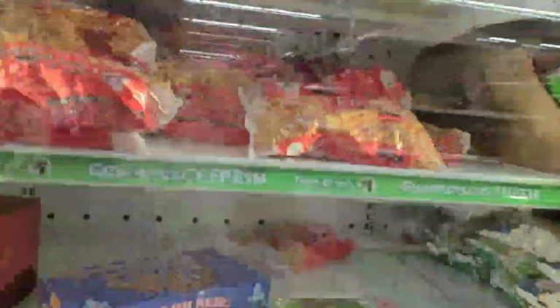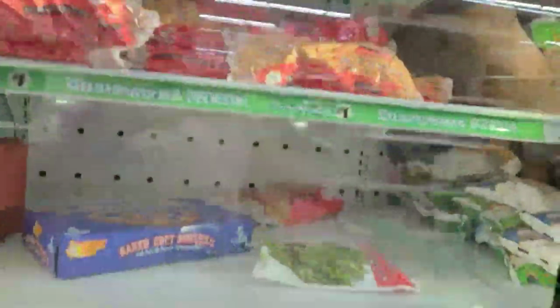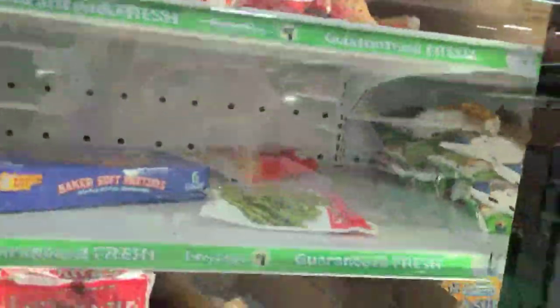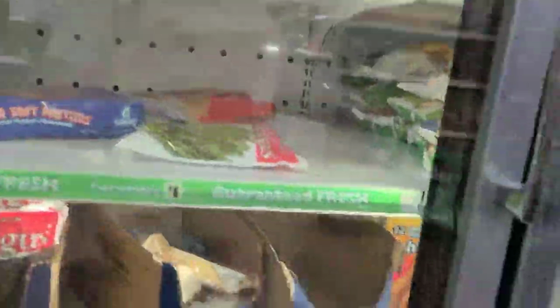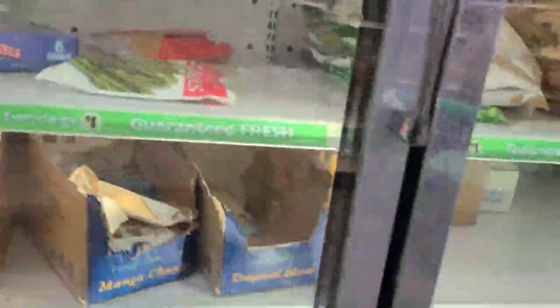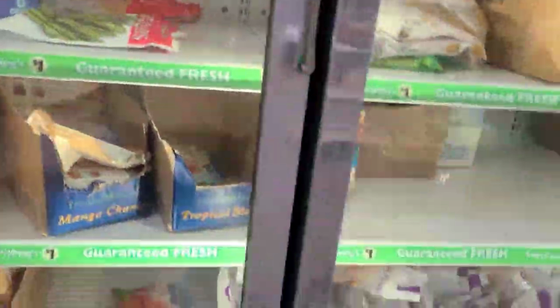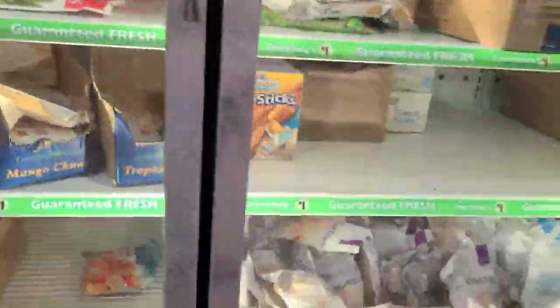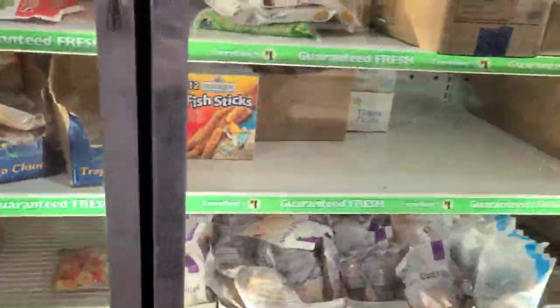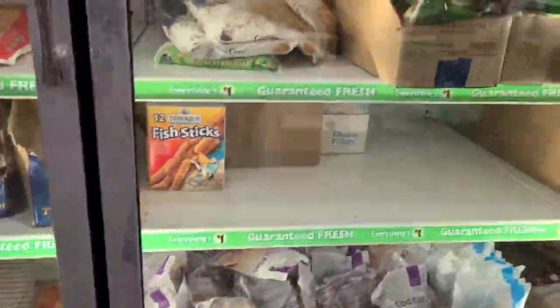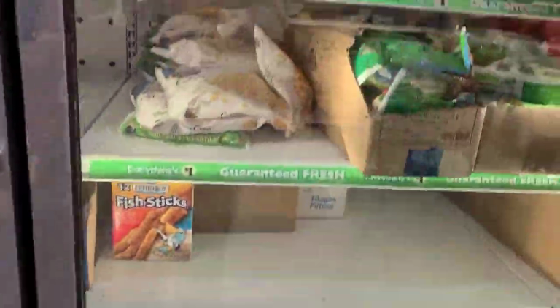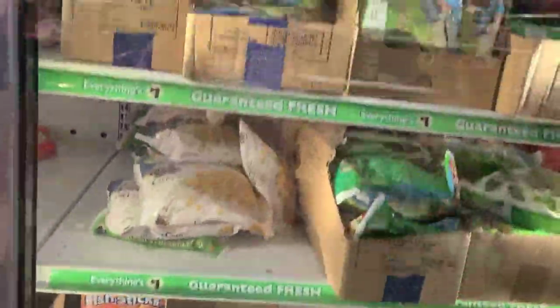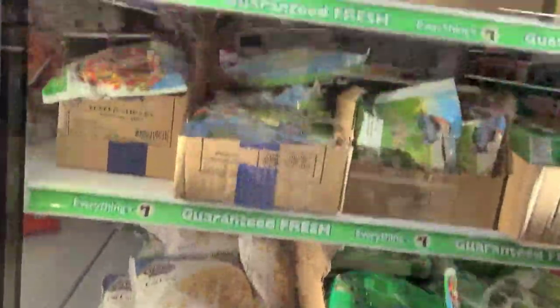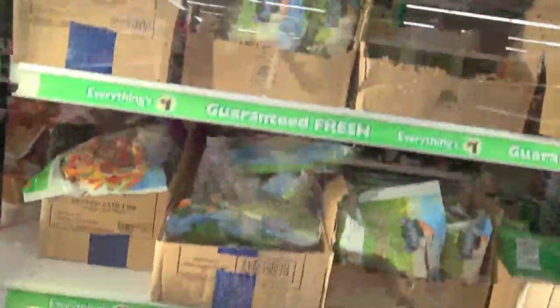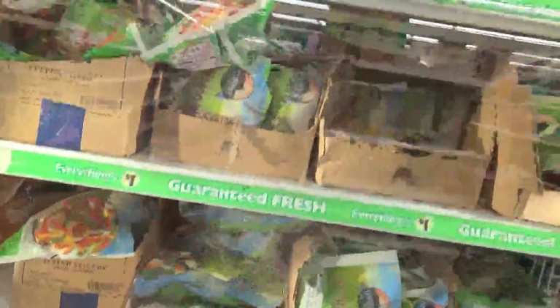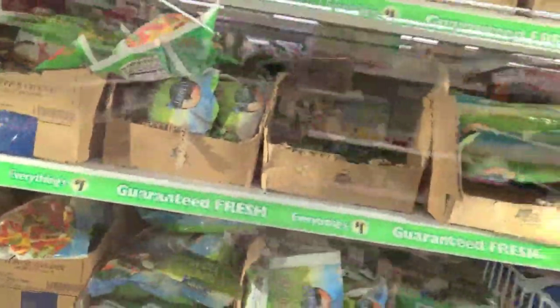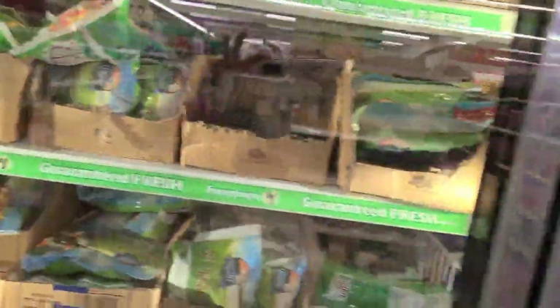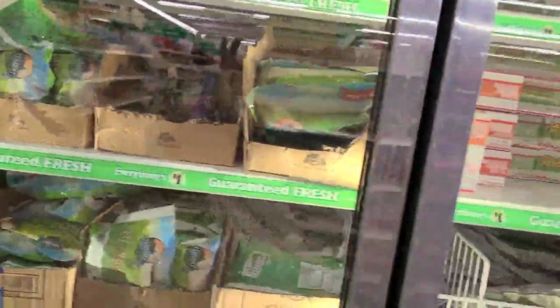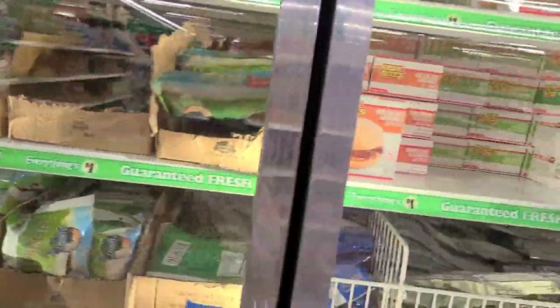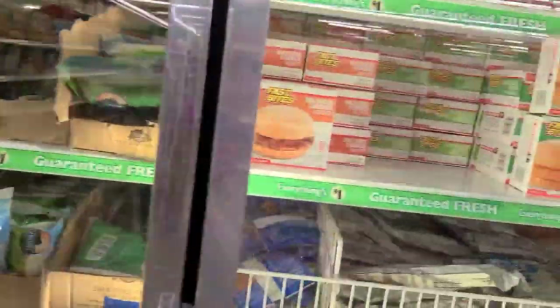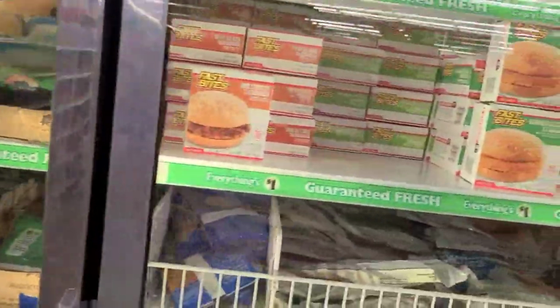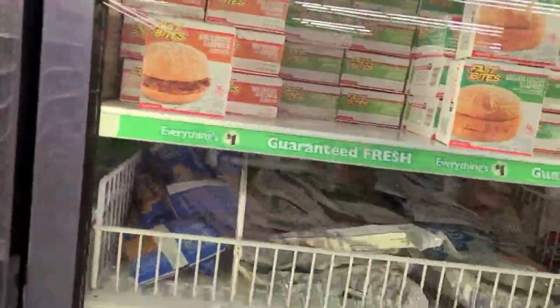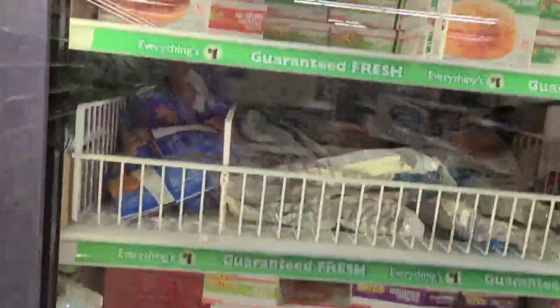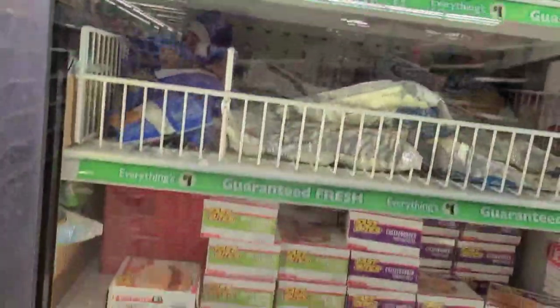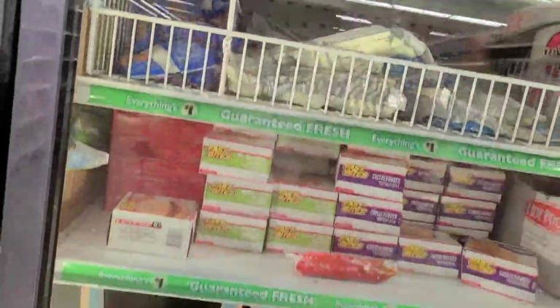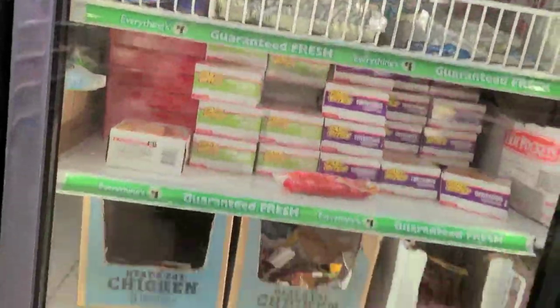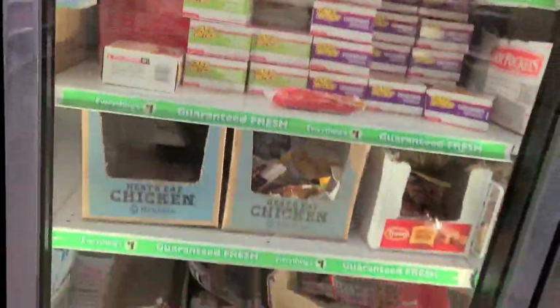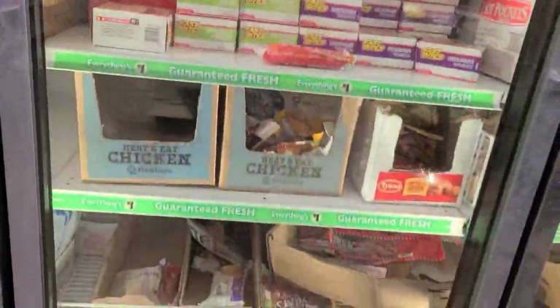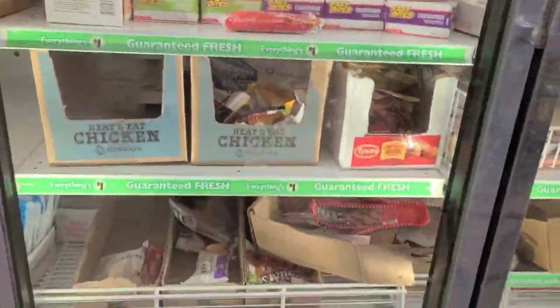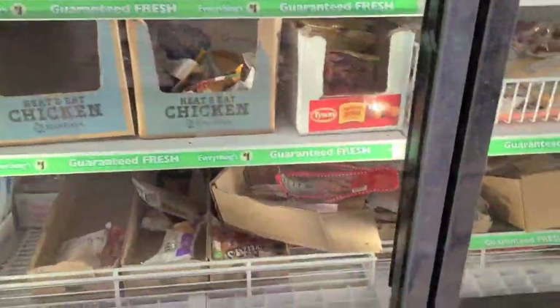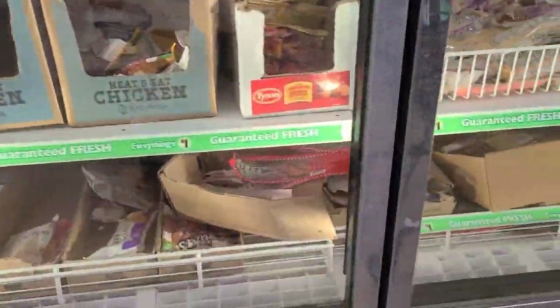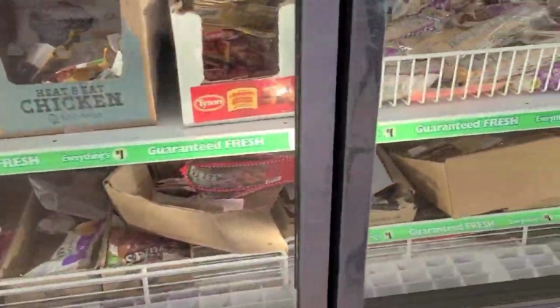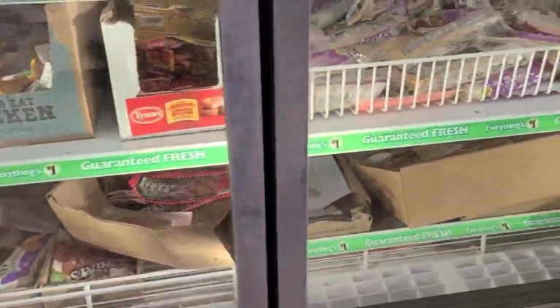In case you have a loved one that has food stamps, head on out to Dollar Tree — there are some amazing finds for you.